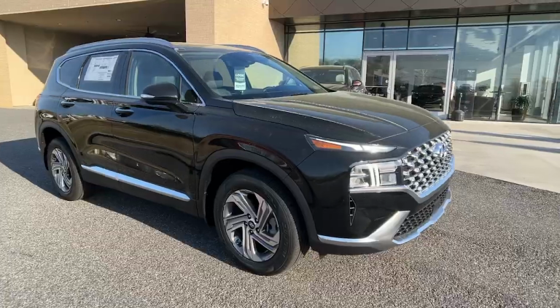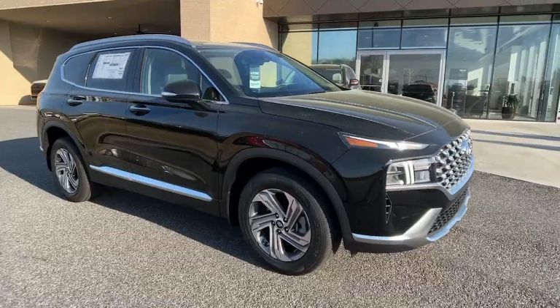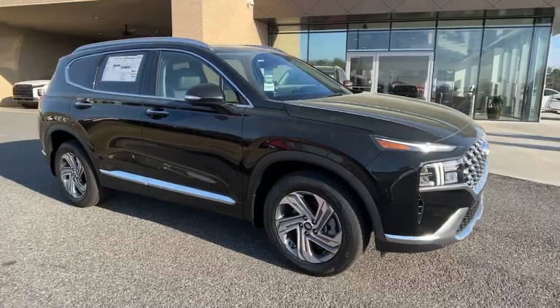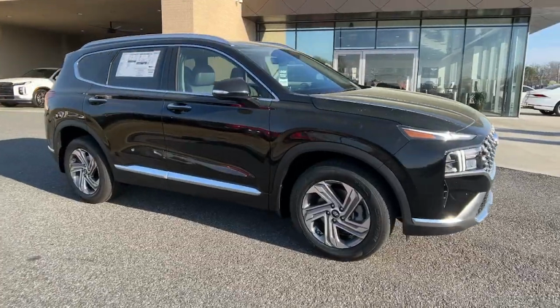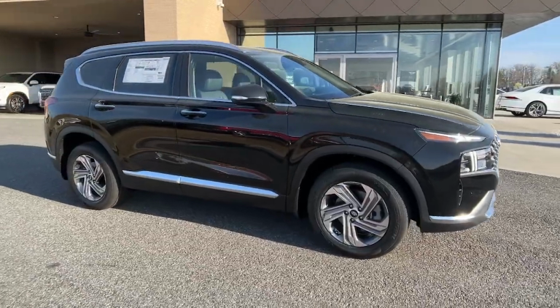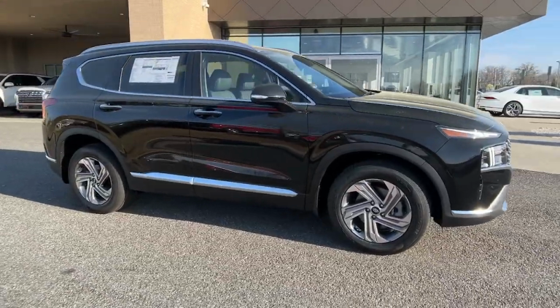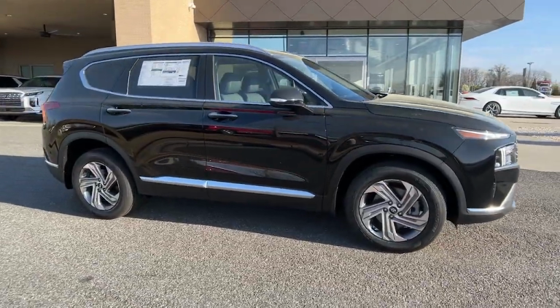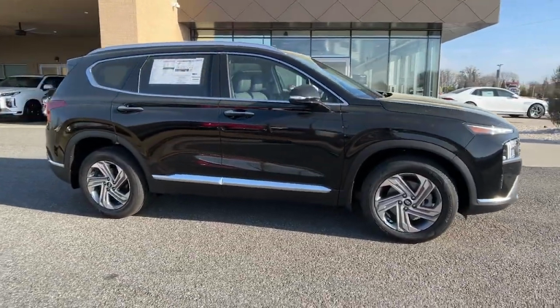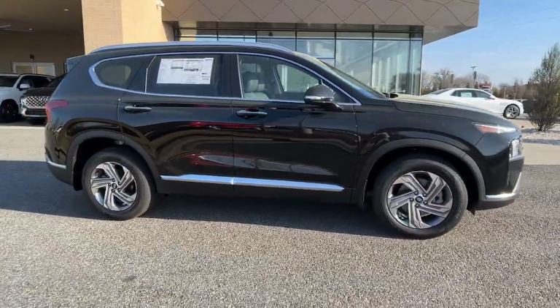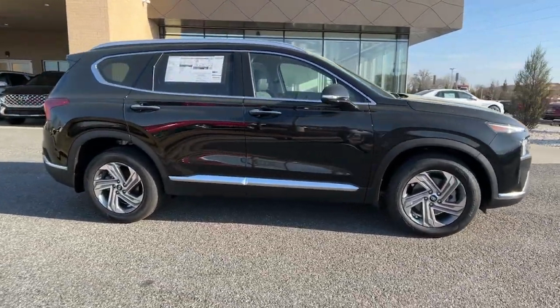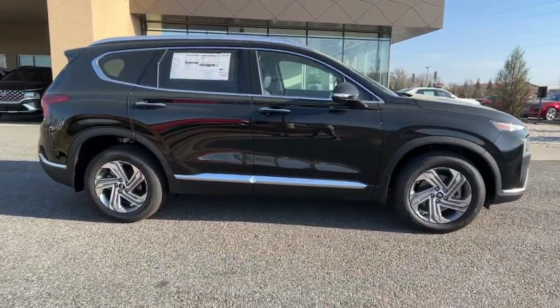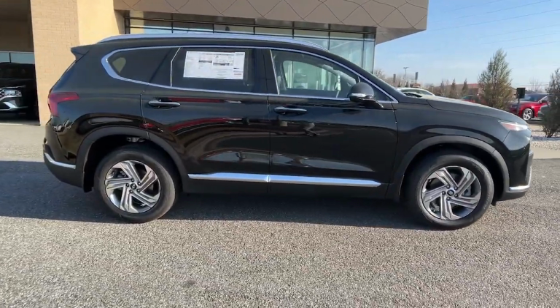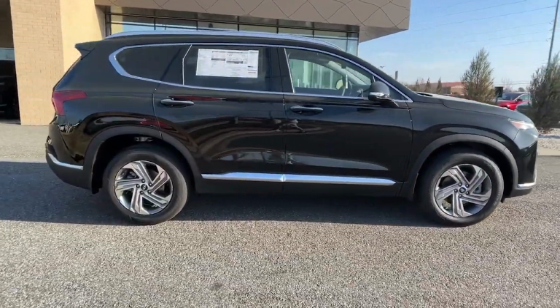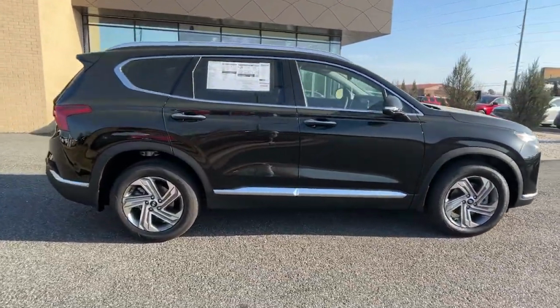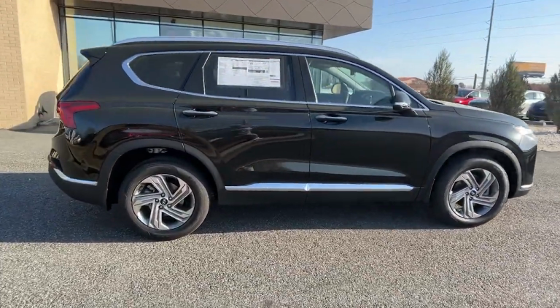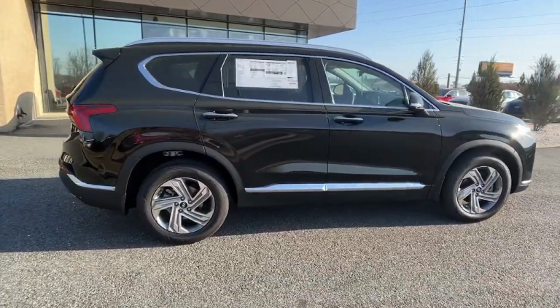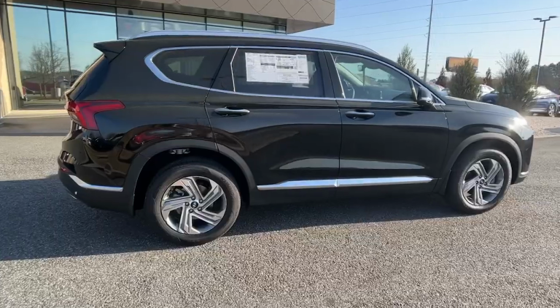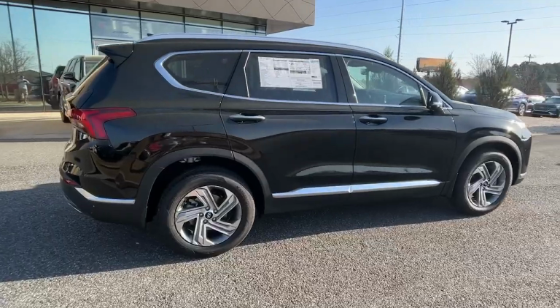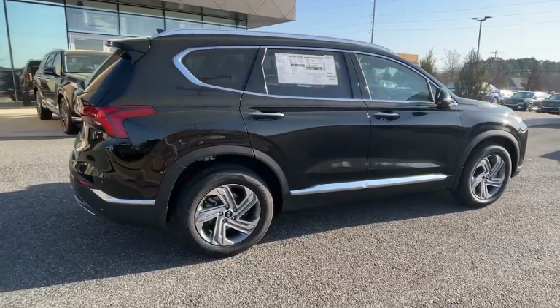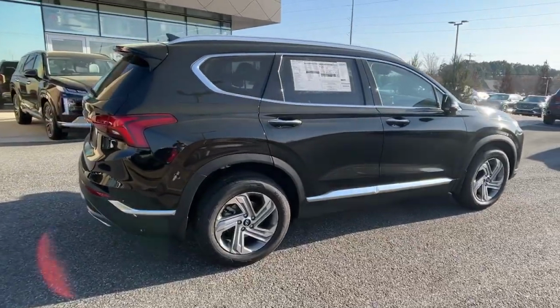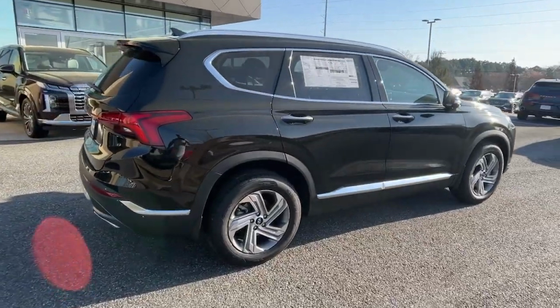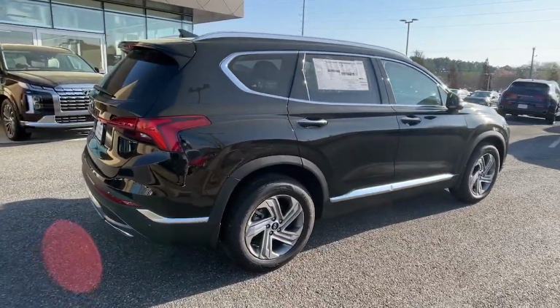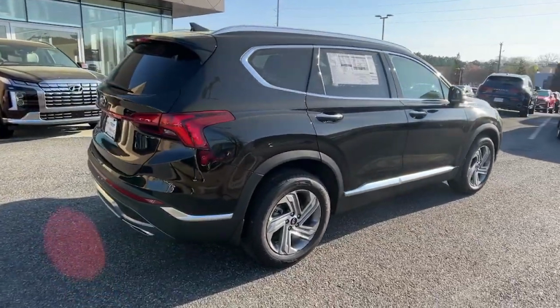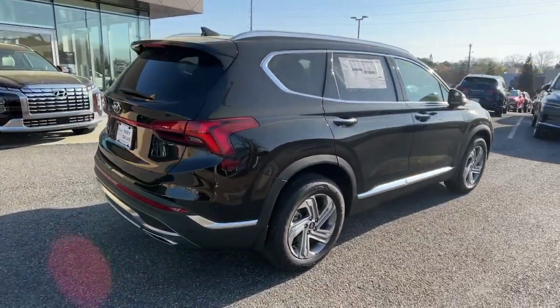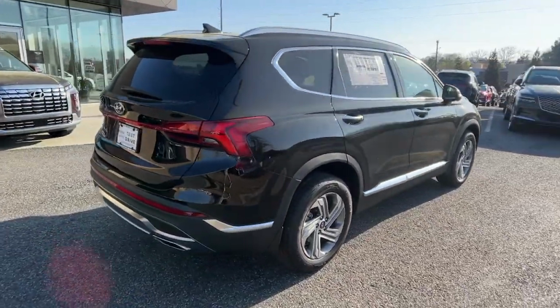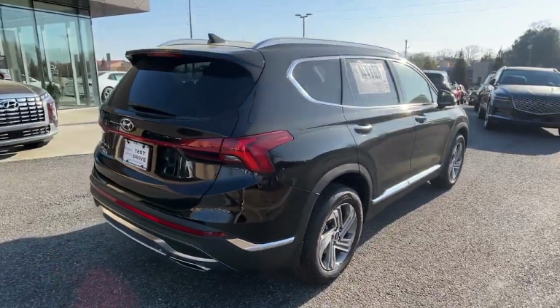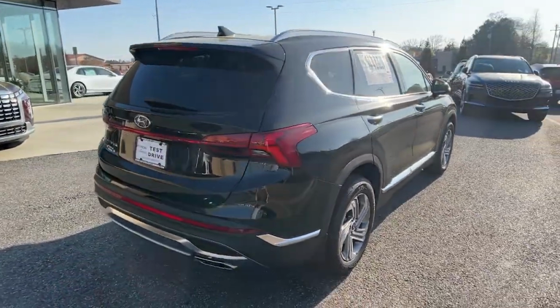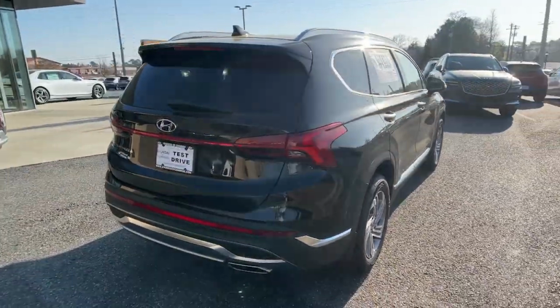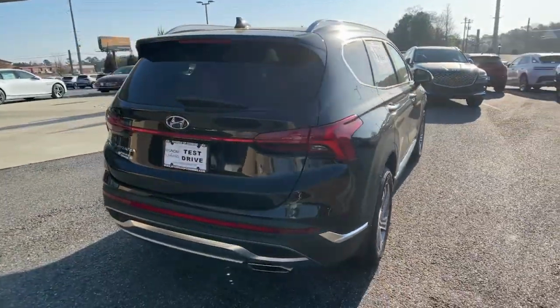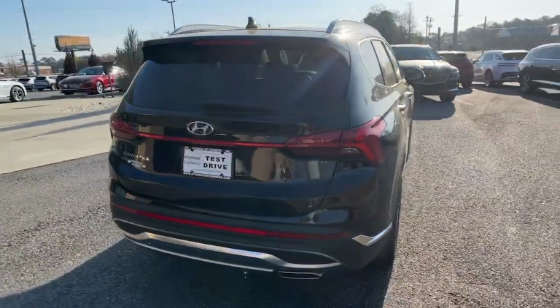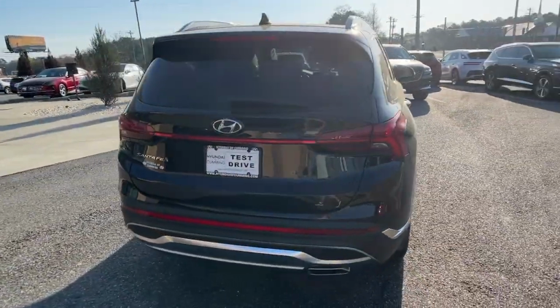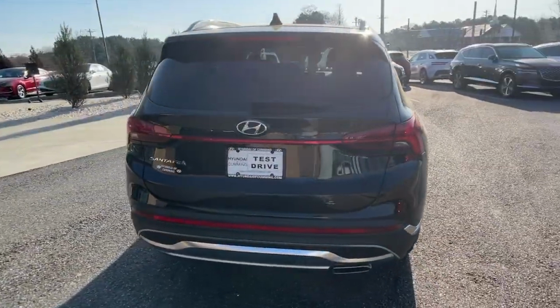Take a moment to check out the 2023 Hyundai Santa Fe. Handsome and versatile, this Santa Fe brings ease and comfort to your busy lifestyle.